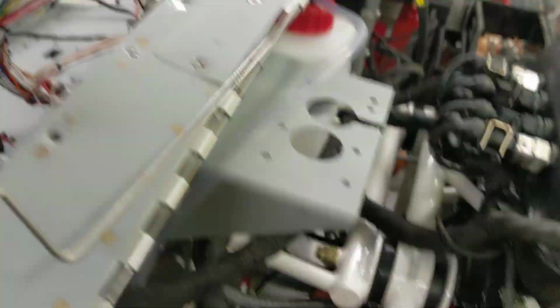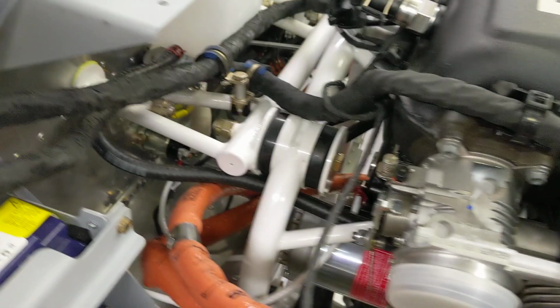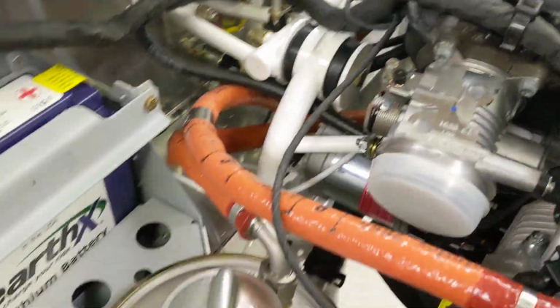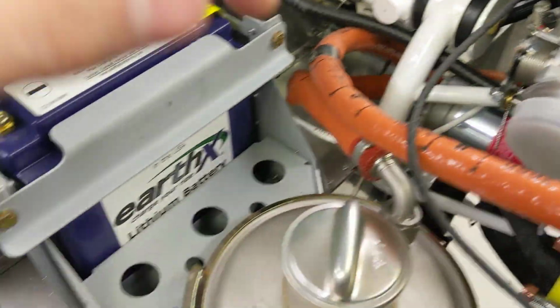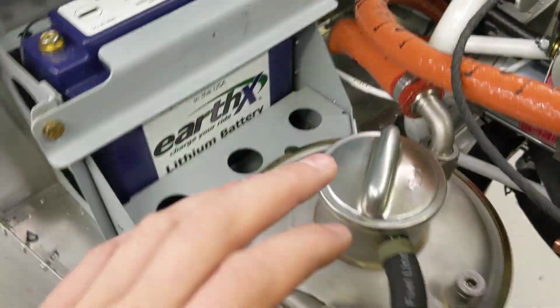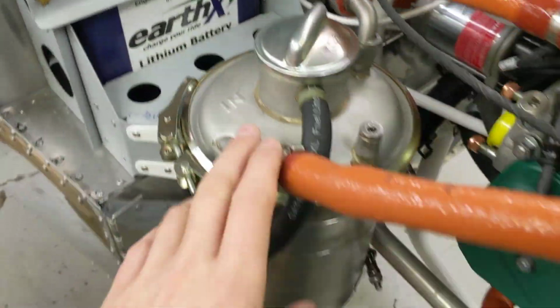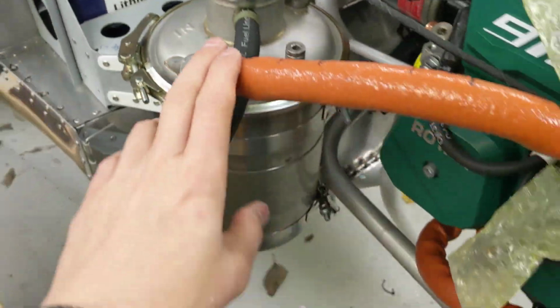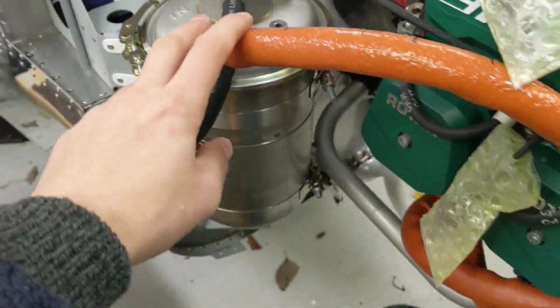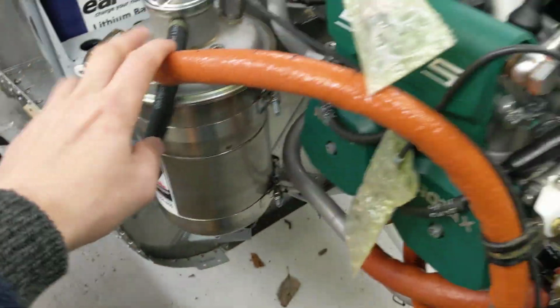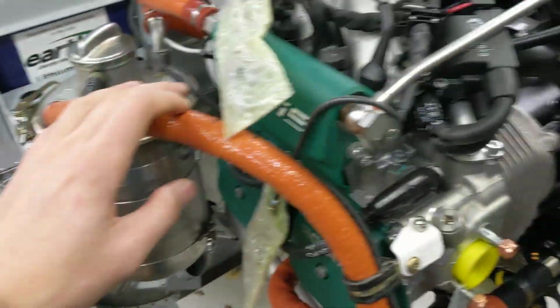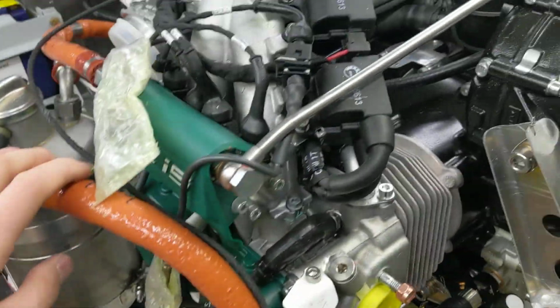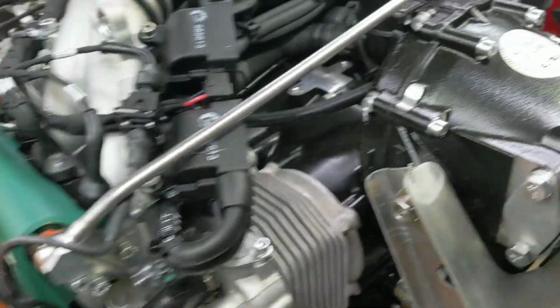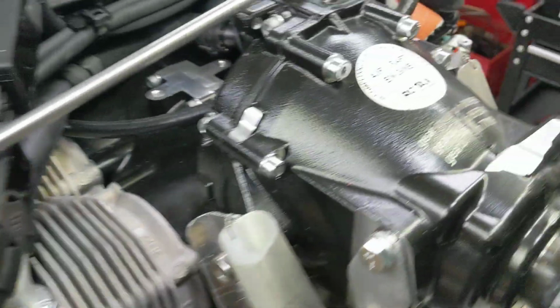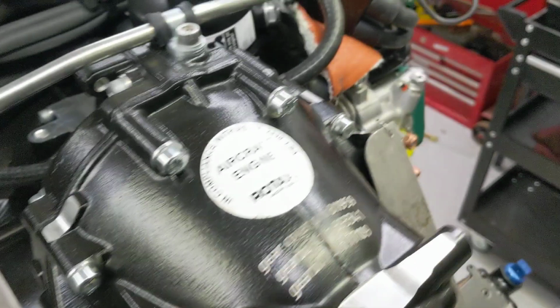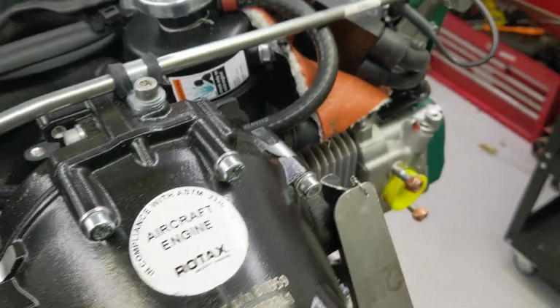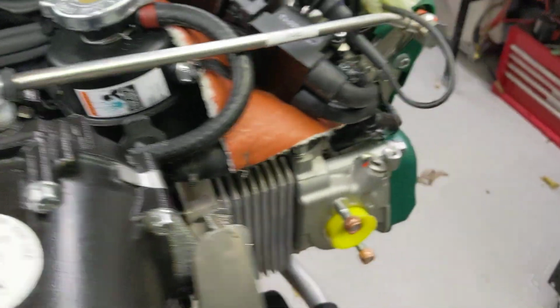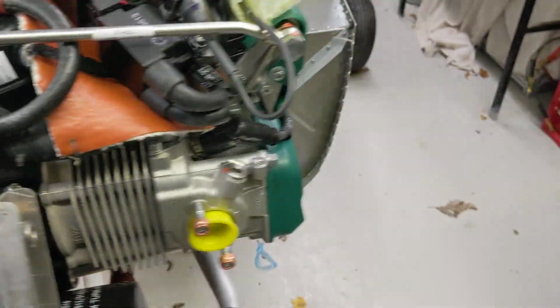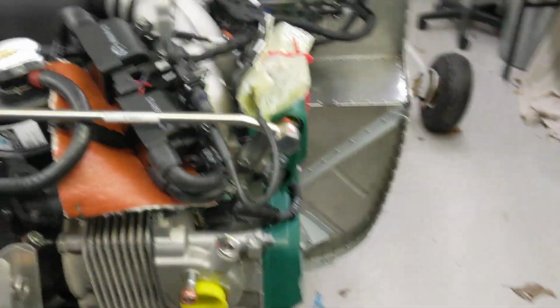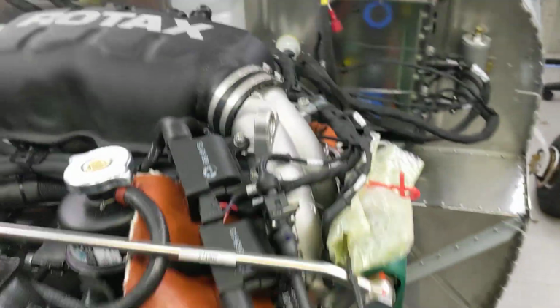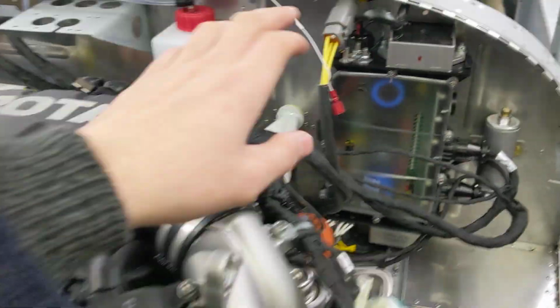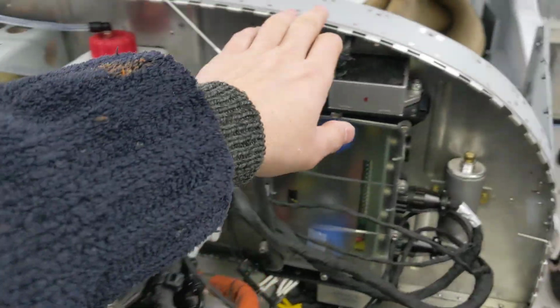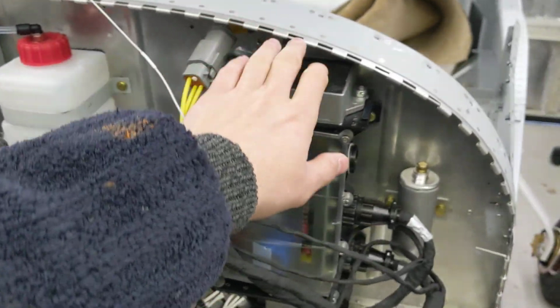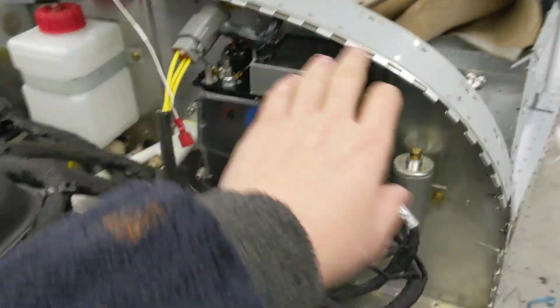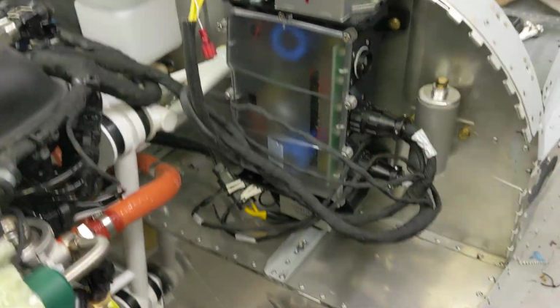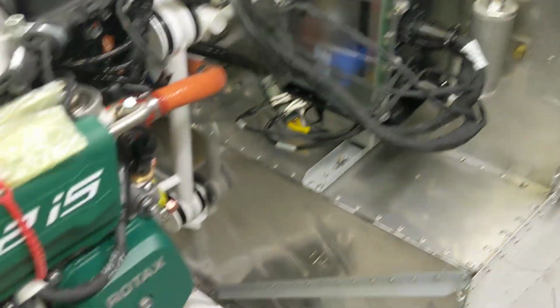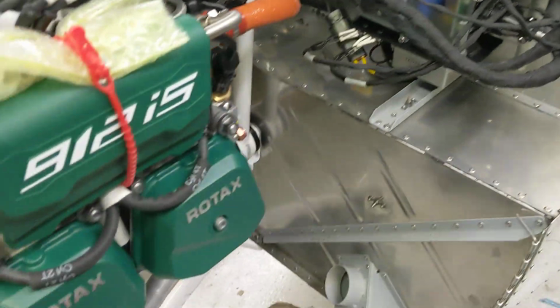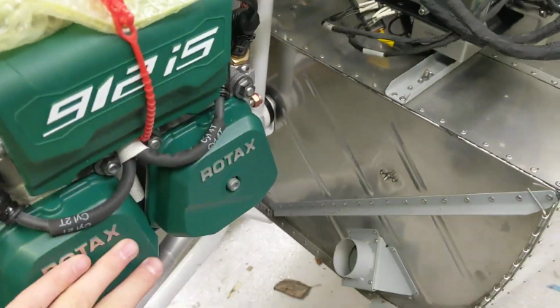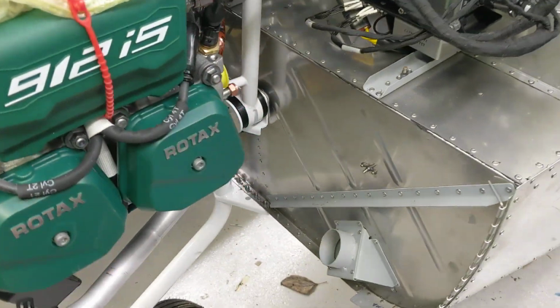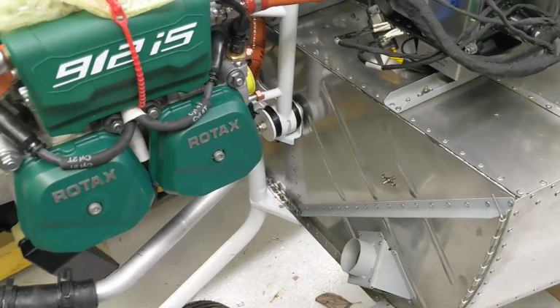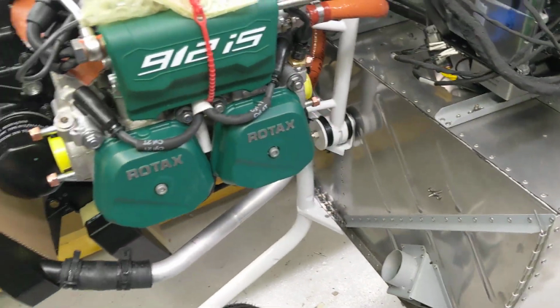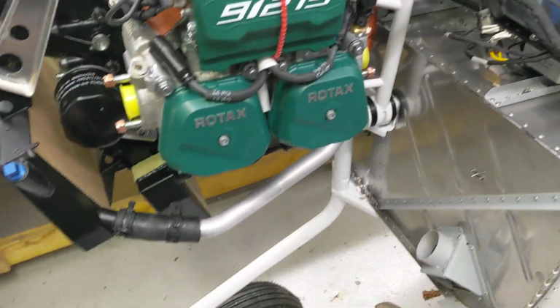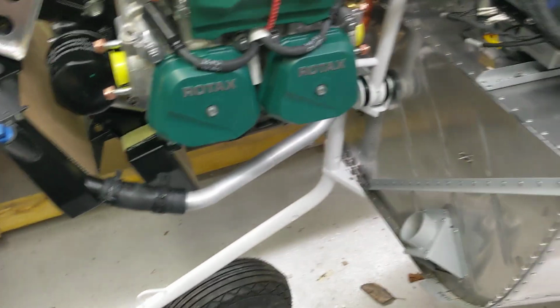The engine is all on and Graham's got the oil system done now. He's just working on the cotter pins. So the engine is all in position.